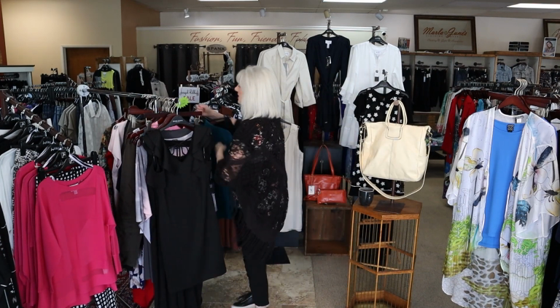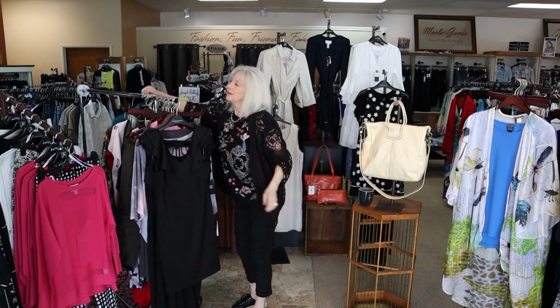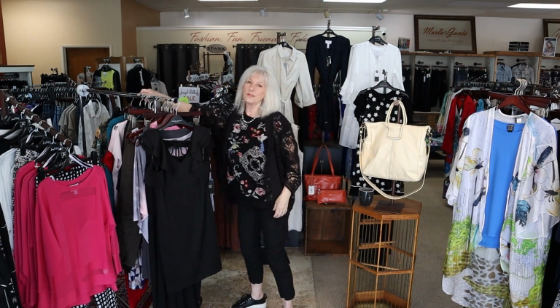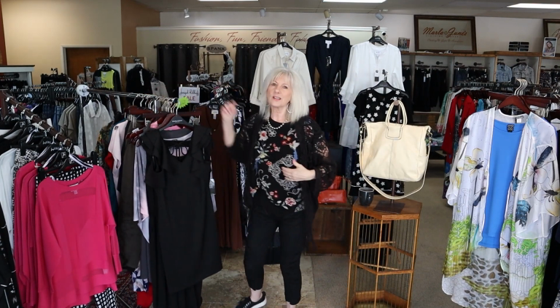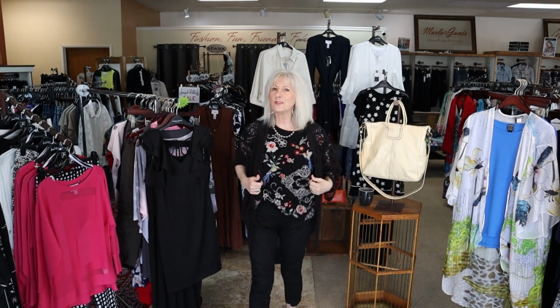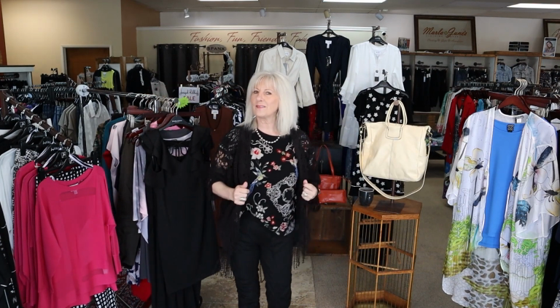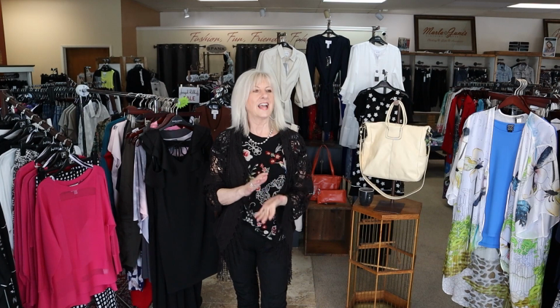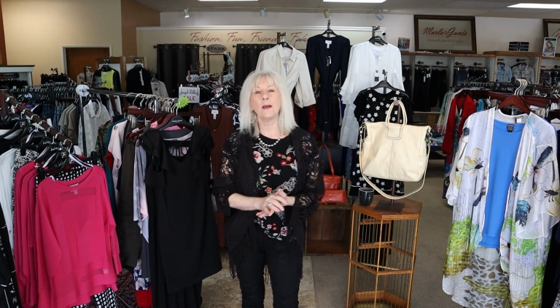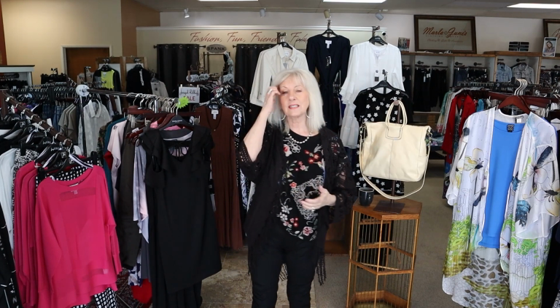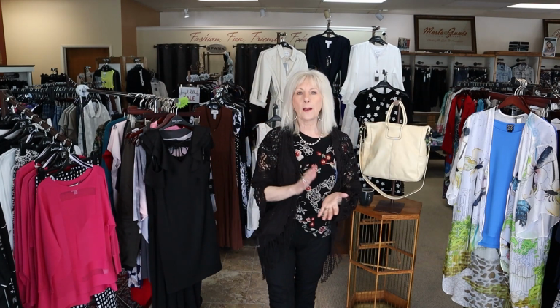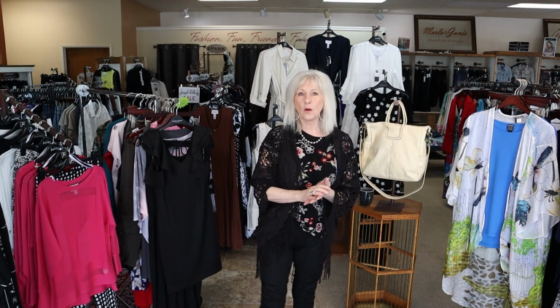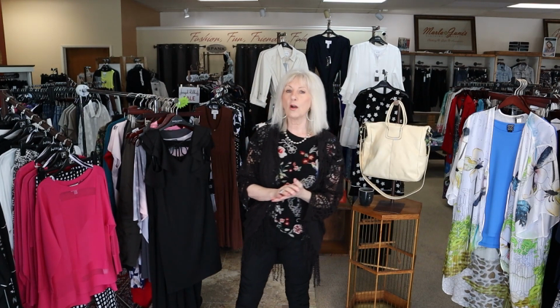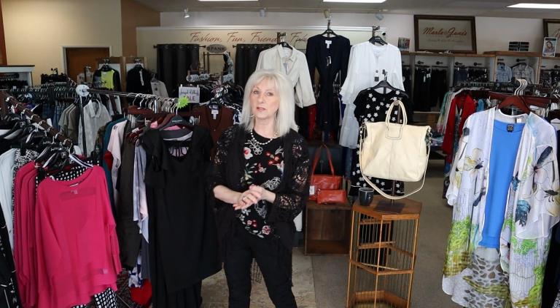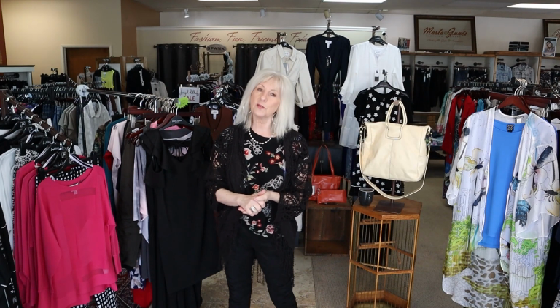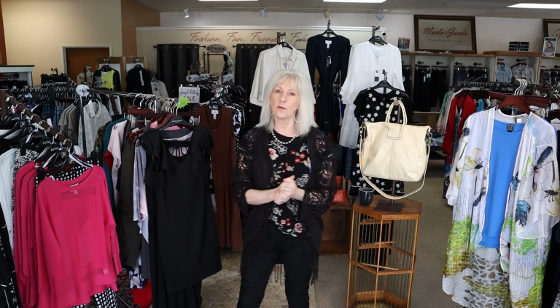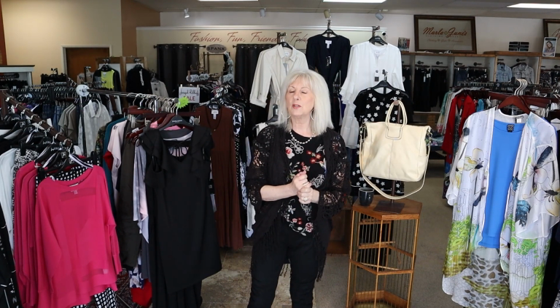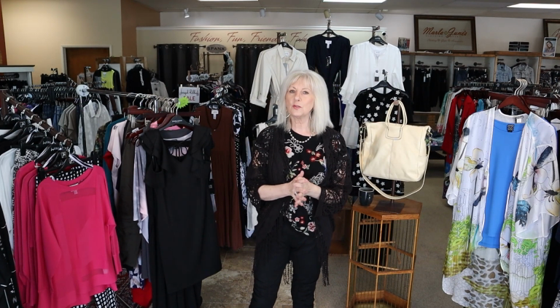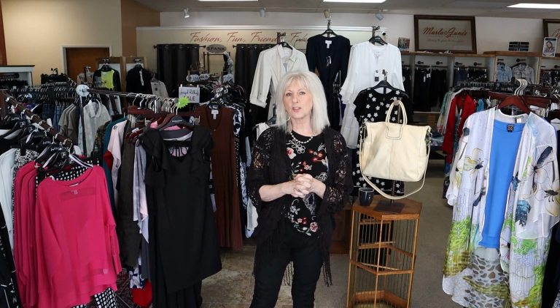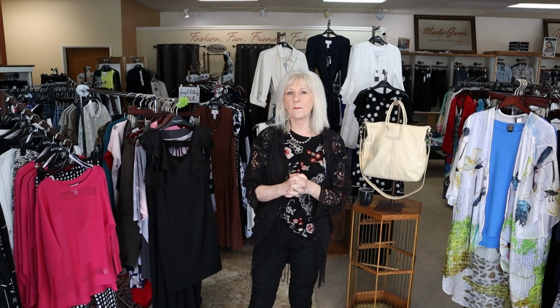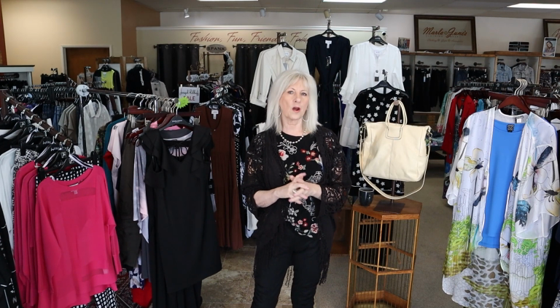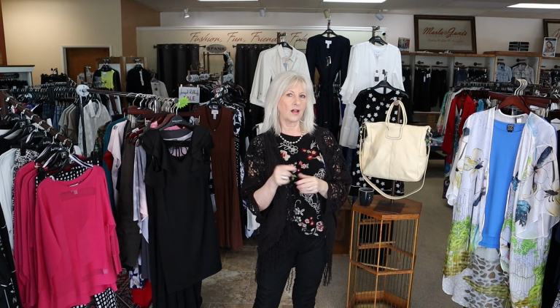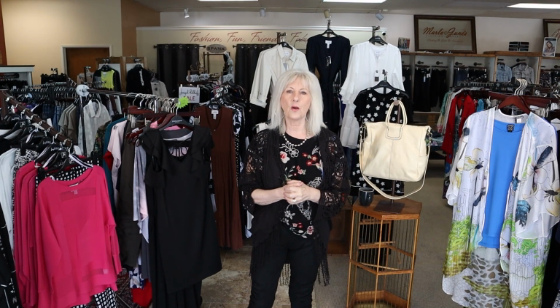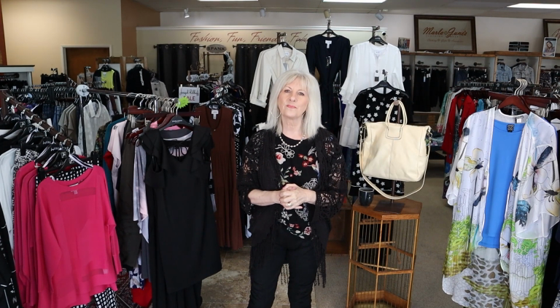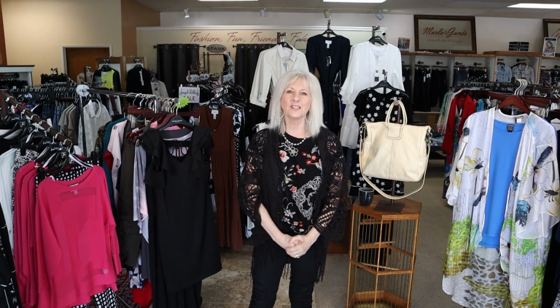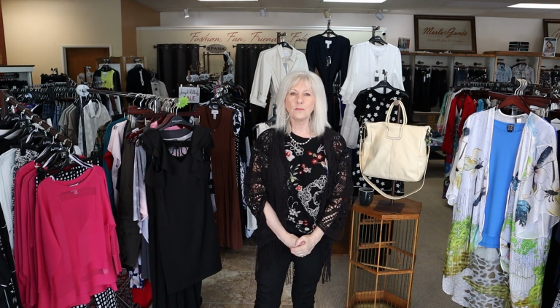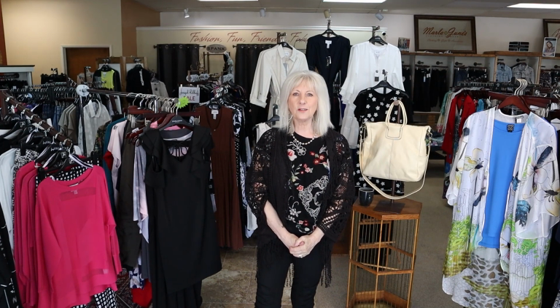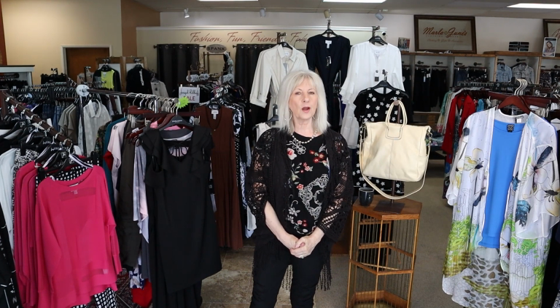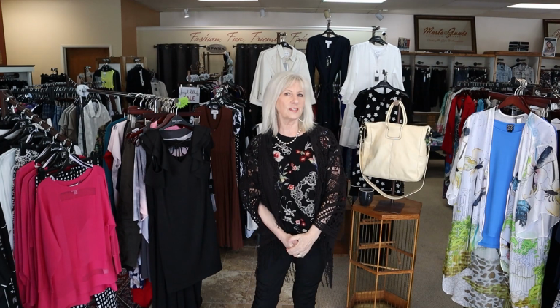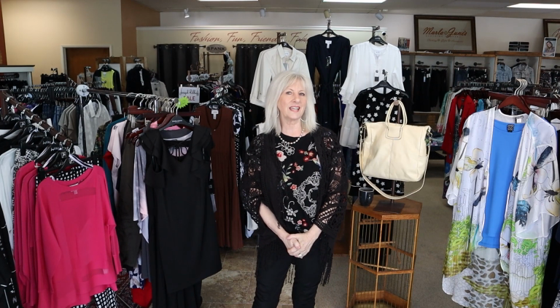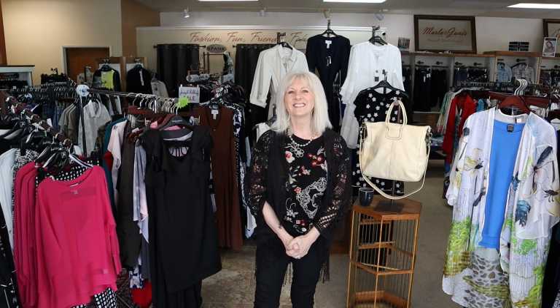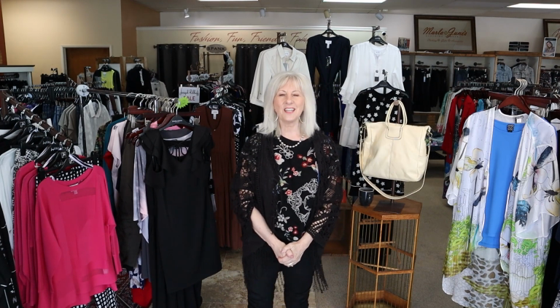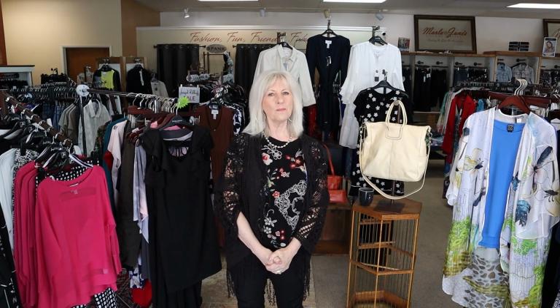So those are some of our new arrivals. I am expecting a big order of Hobo this week too, so be sure to watch for all the new Hobo. I hope to see you here at Marla June's this week. Thank you for shopping.